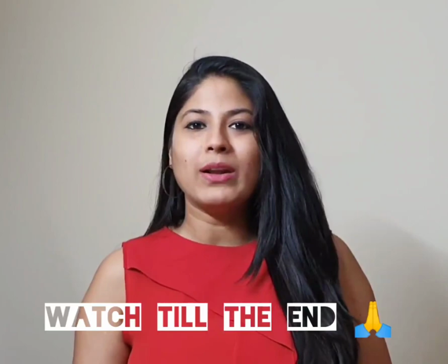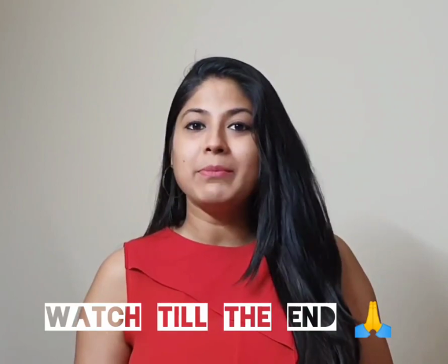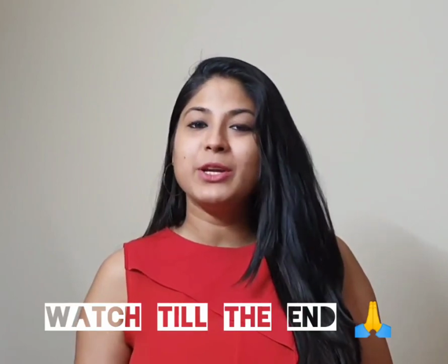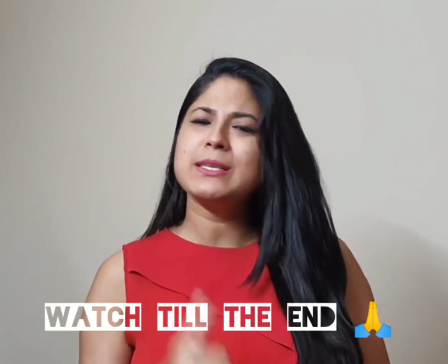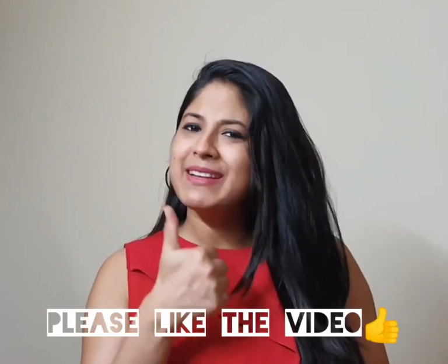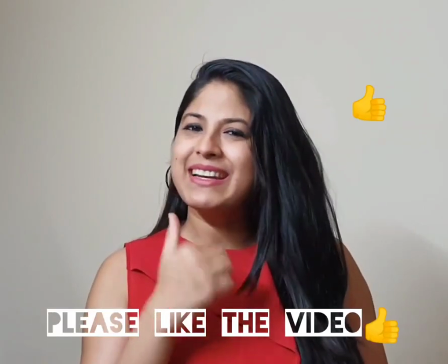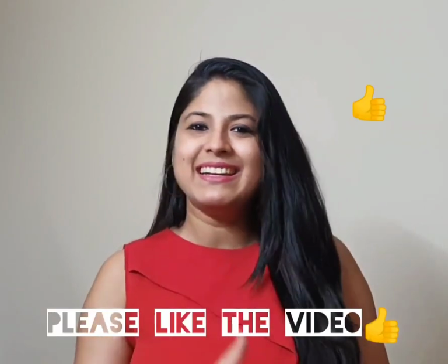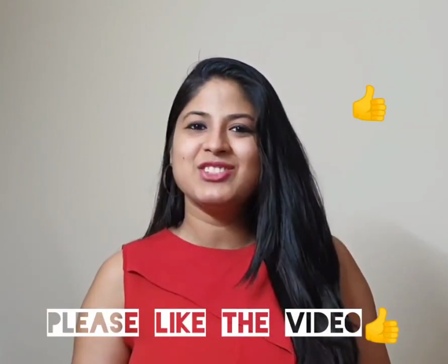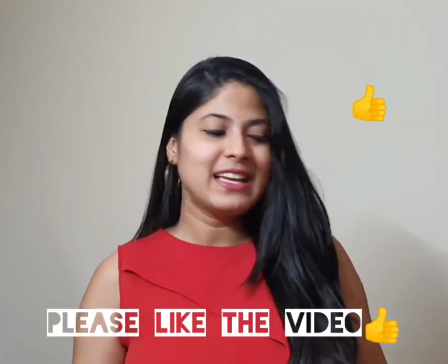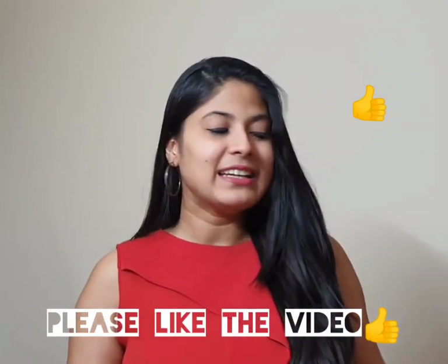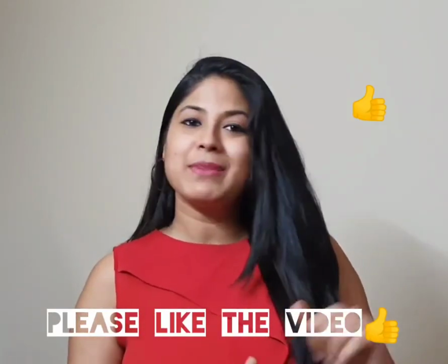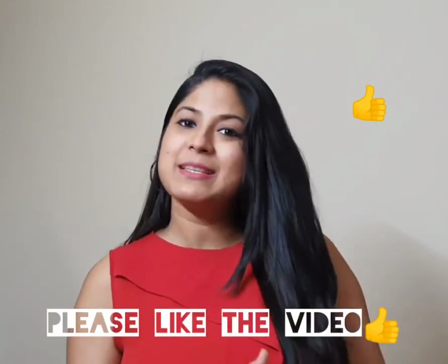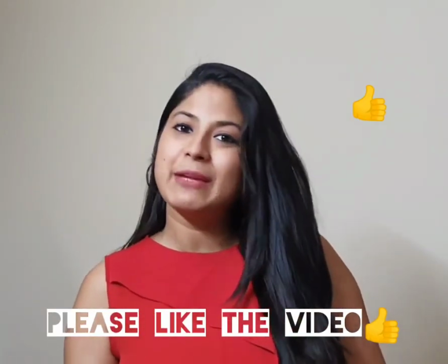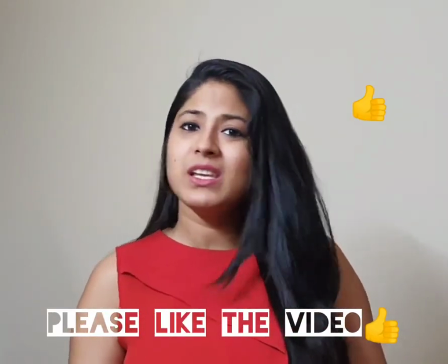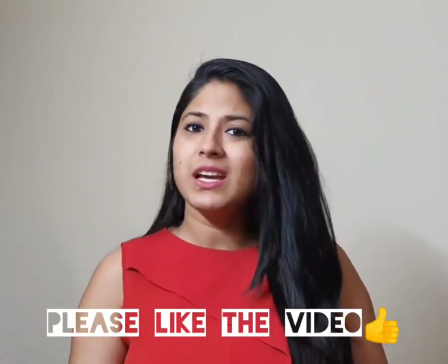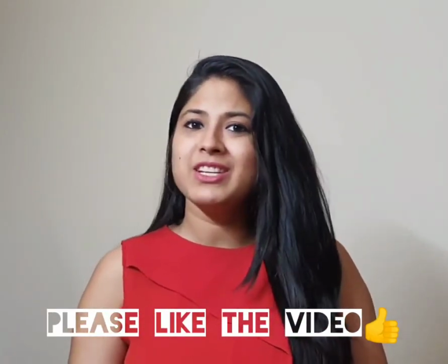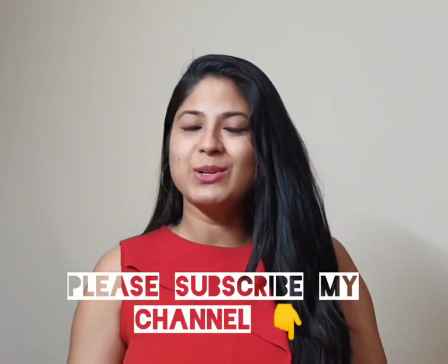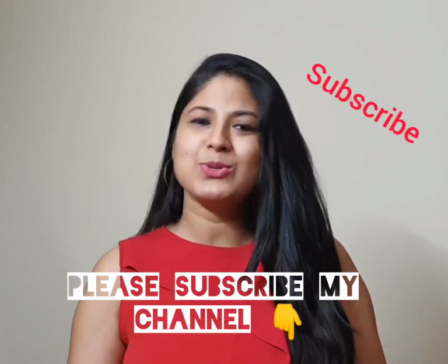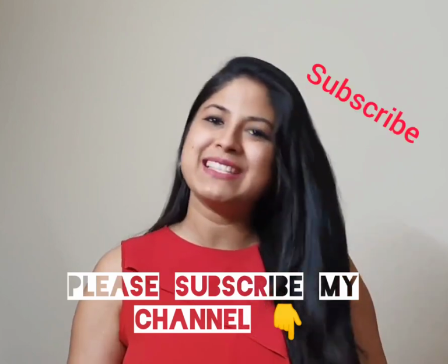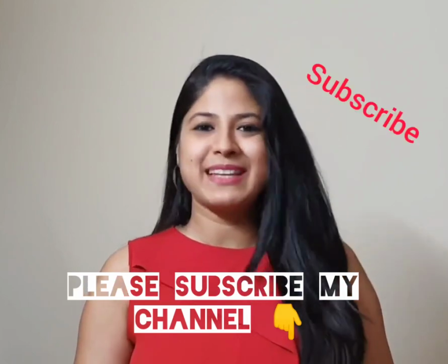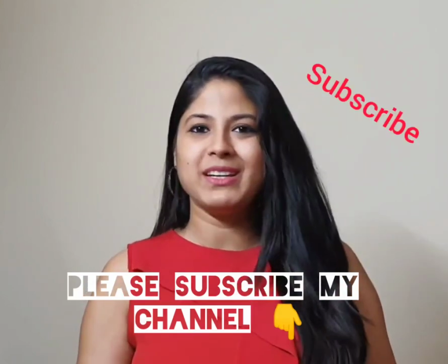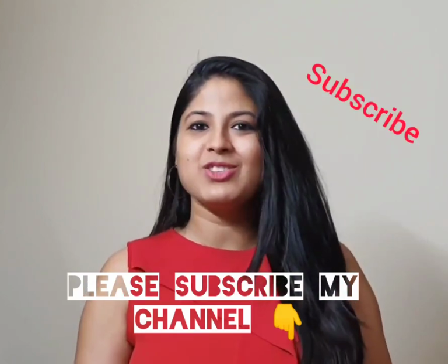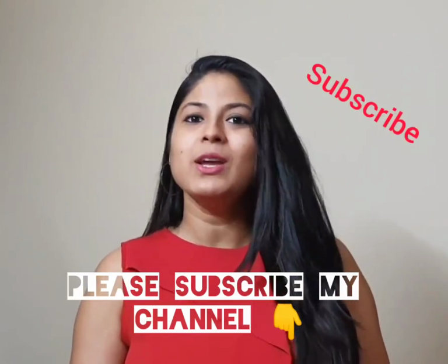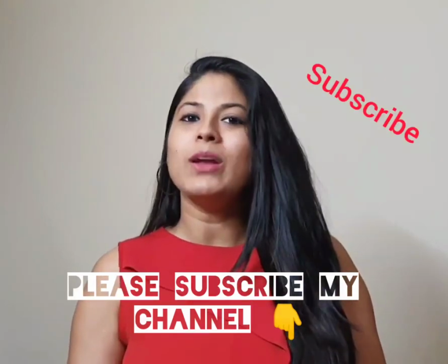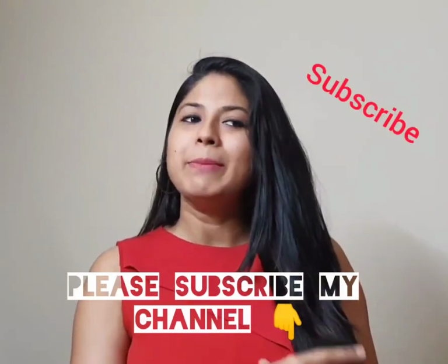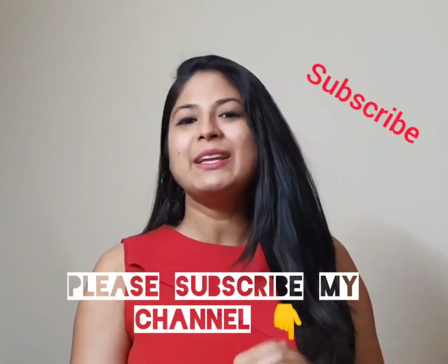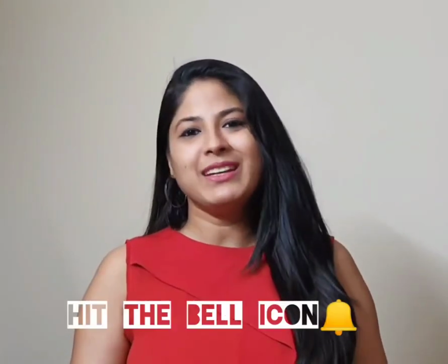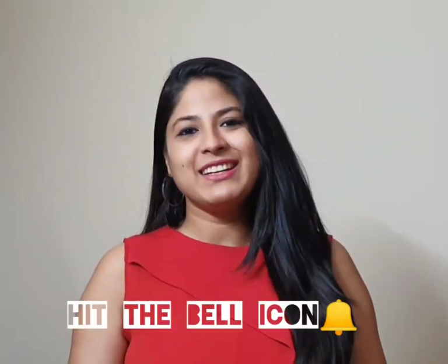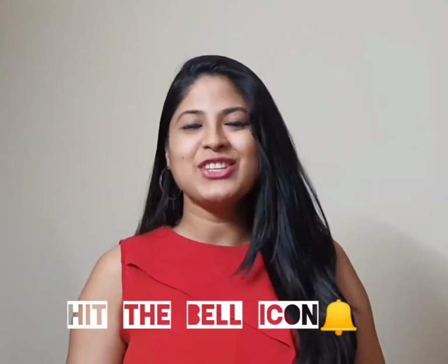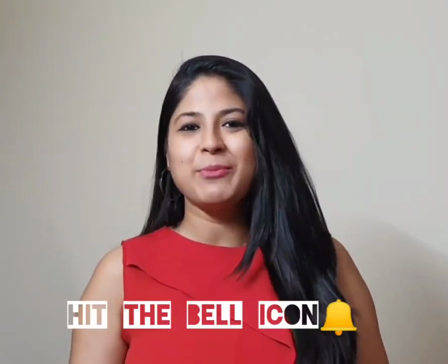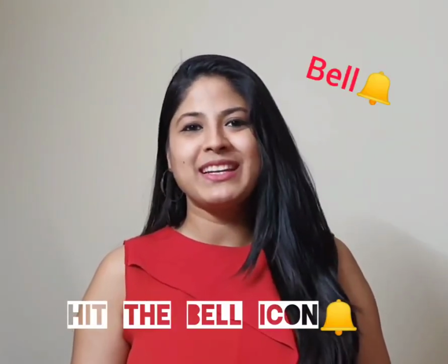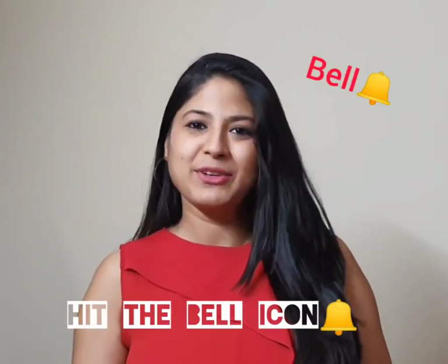Please like my video. If you have not already subscribed to my channel, please subscribe and hit the bell icon so that you get notified about my next video.